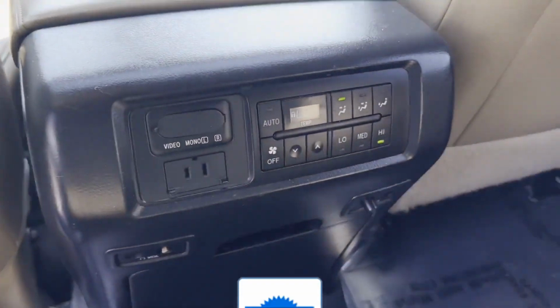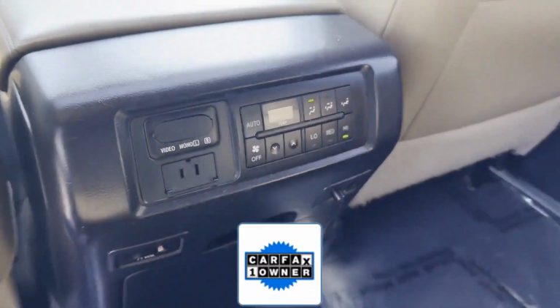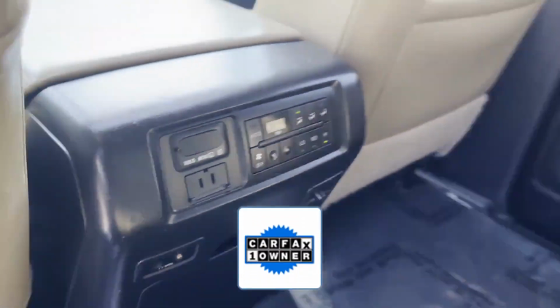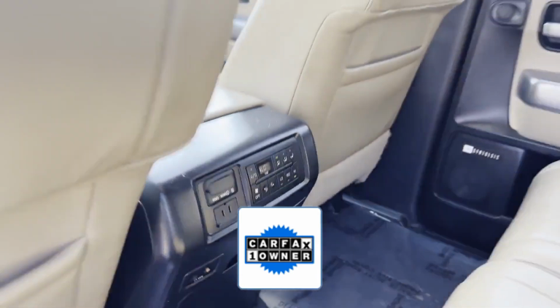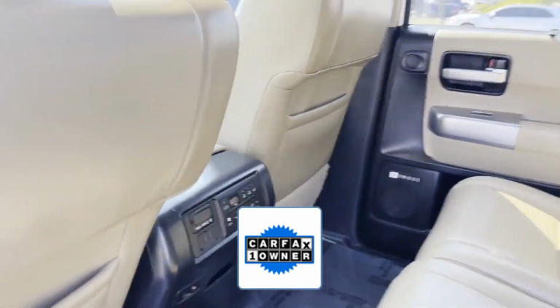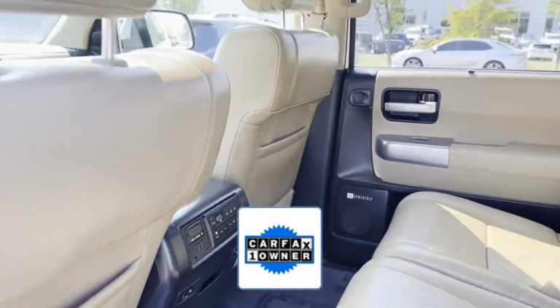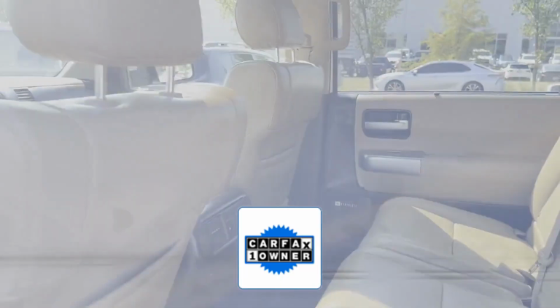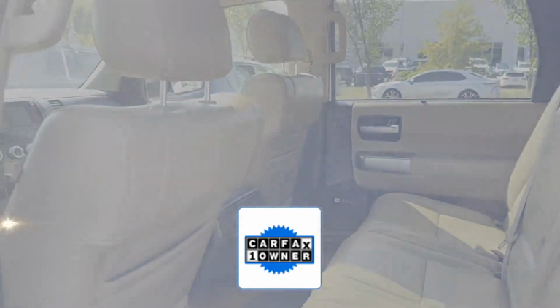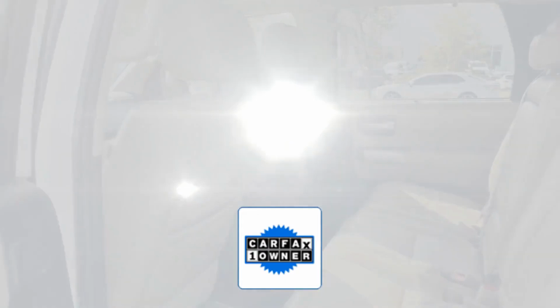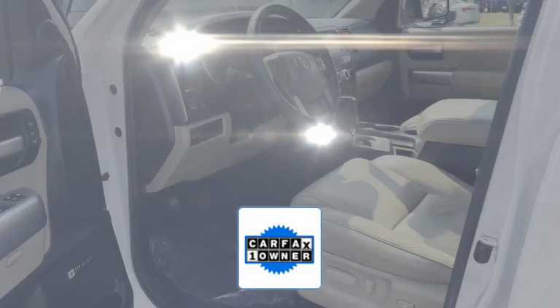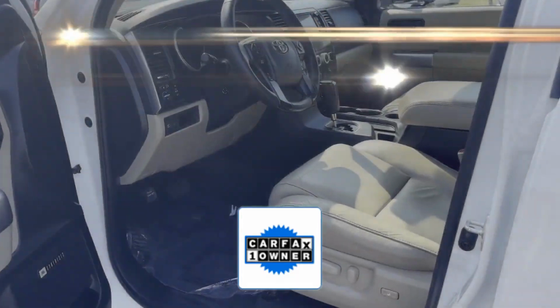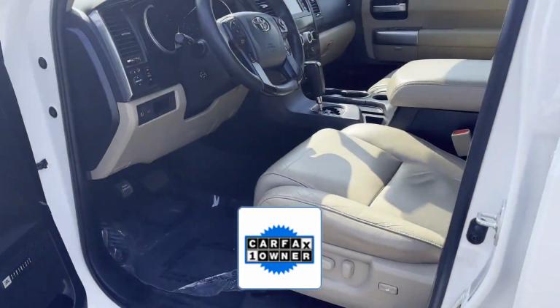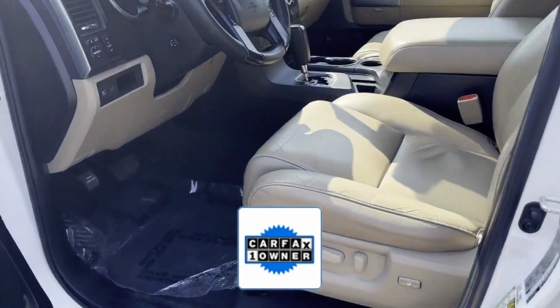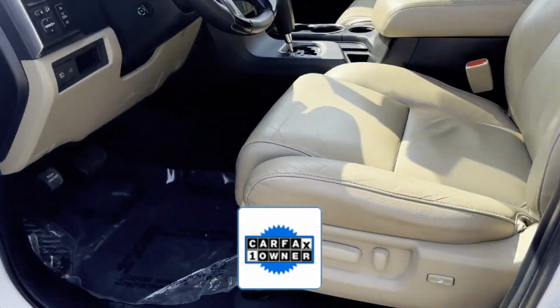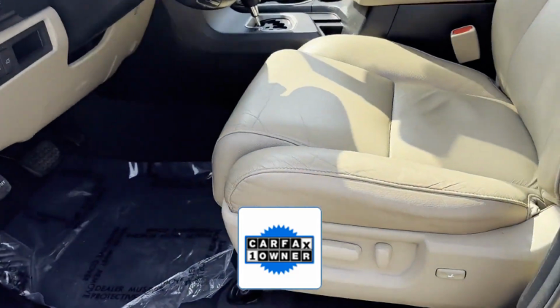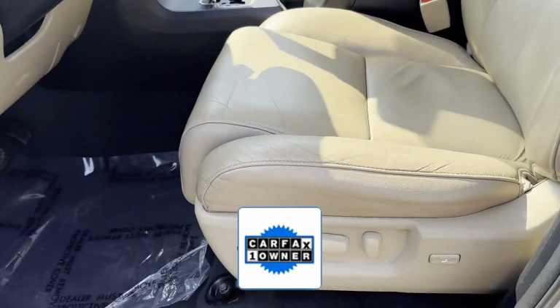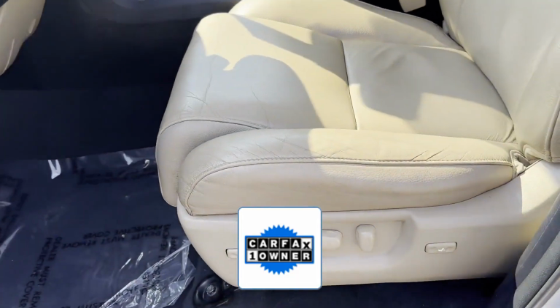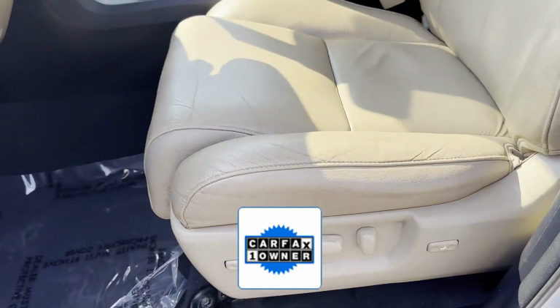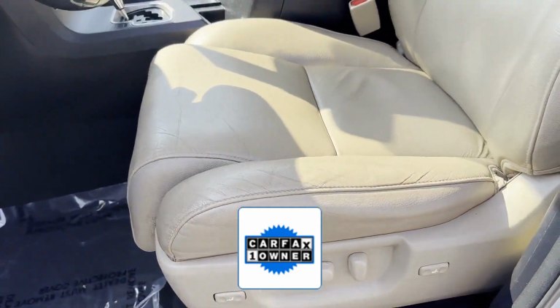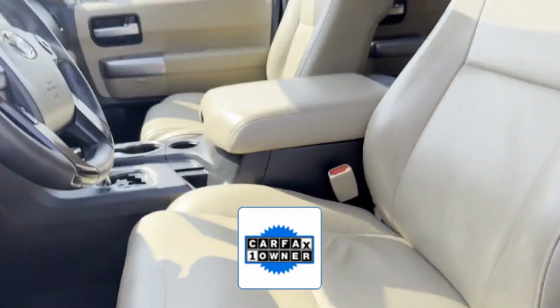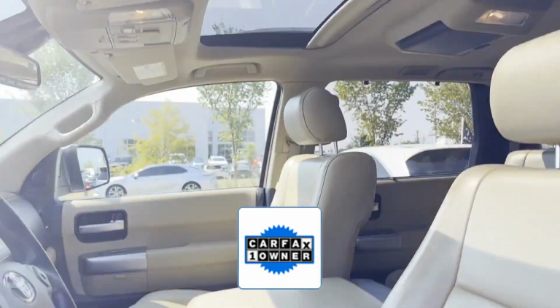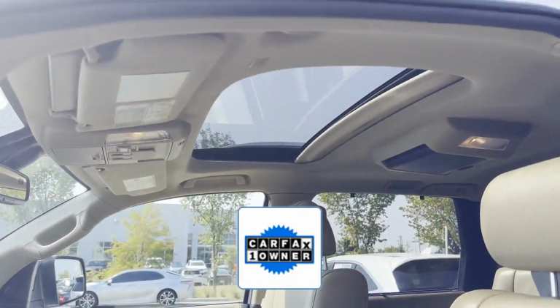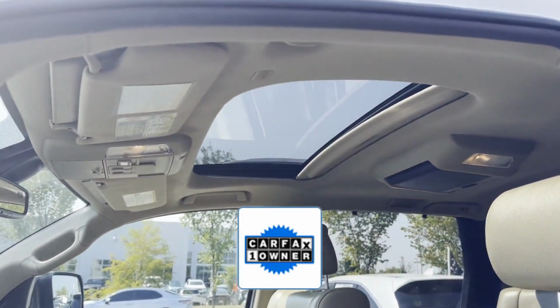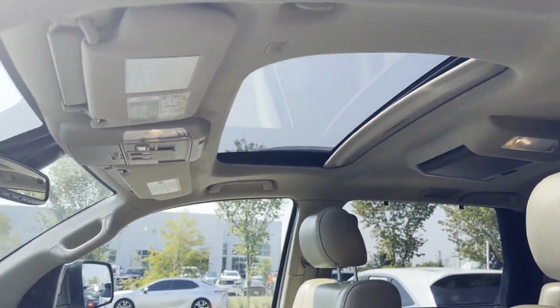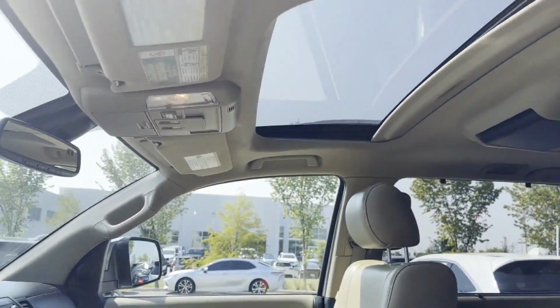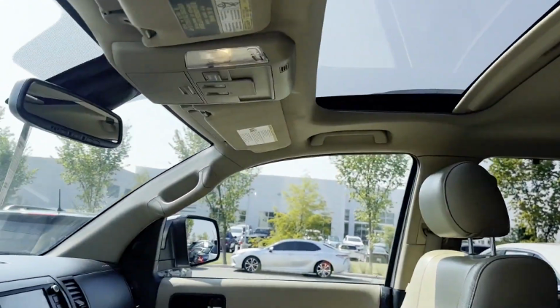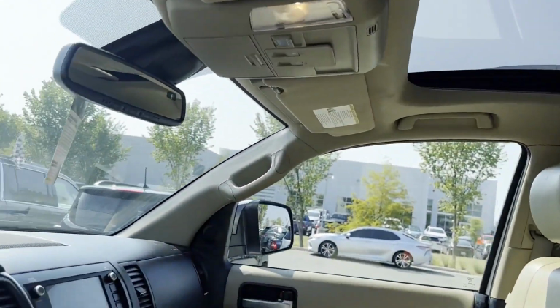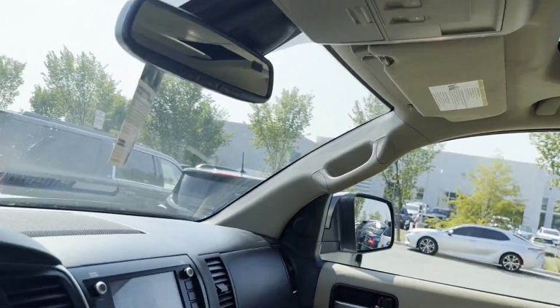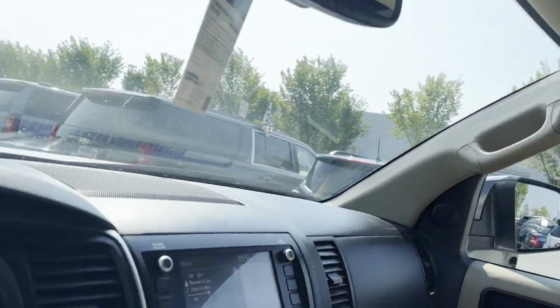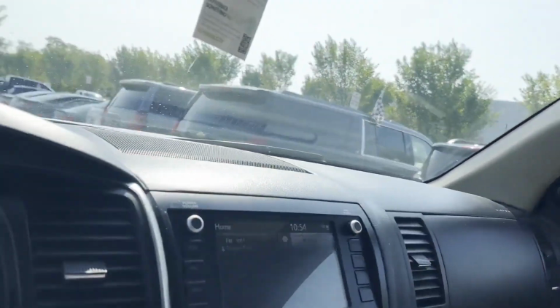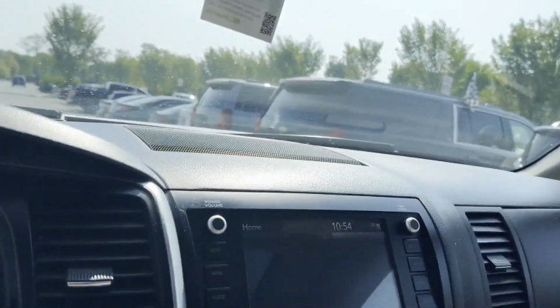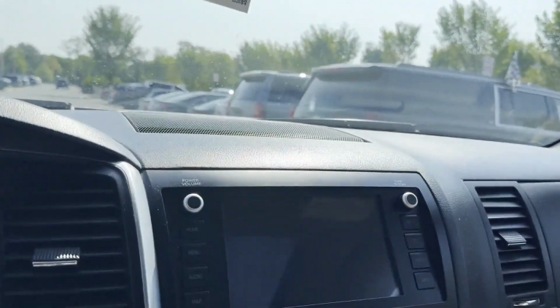As a Carfax one-owner vehicle, enjoy extra advantages such as having less normal wear and tear. We're here to help you find what fits your lifestyle.